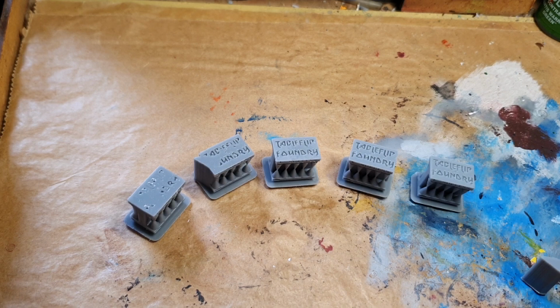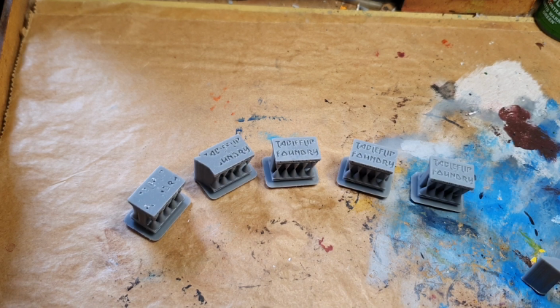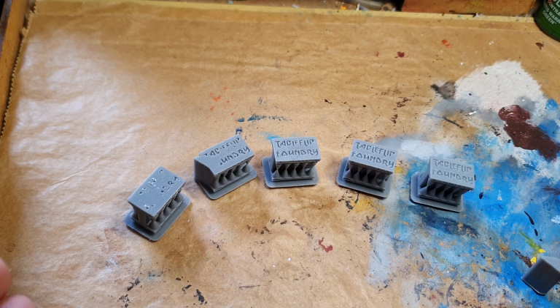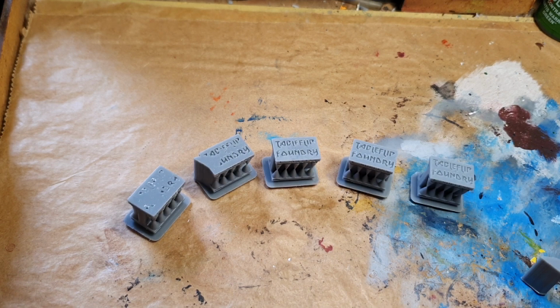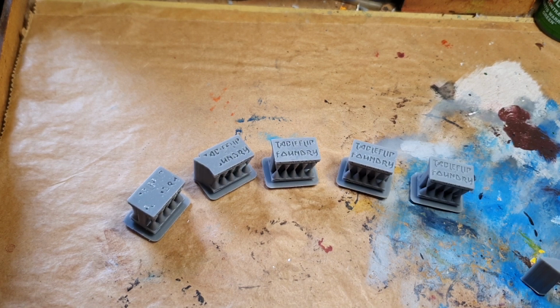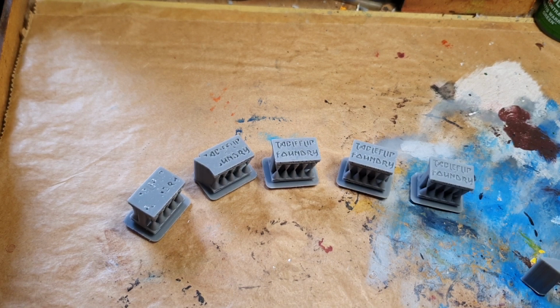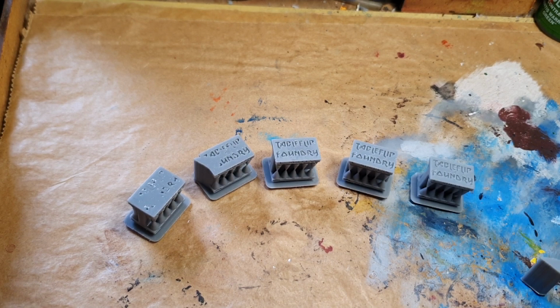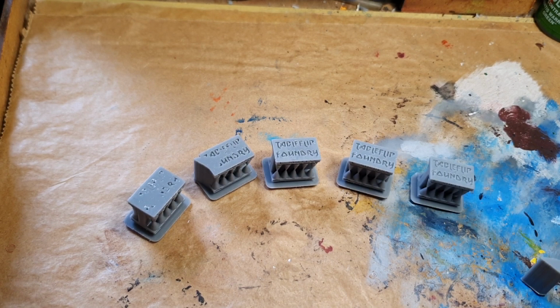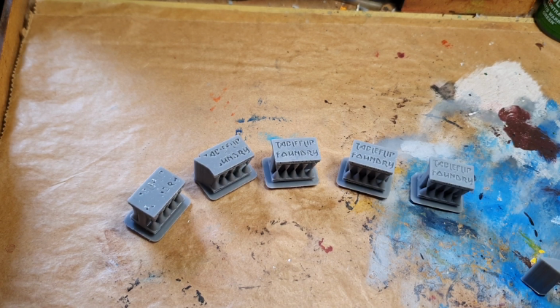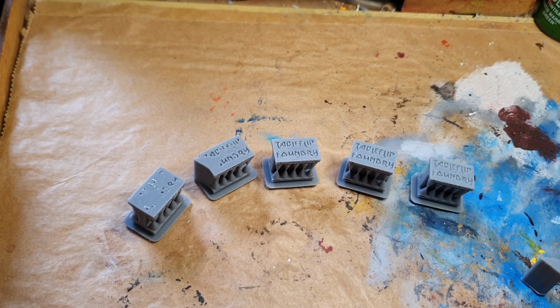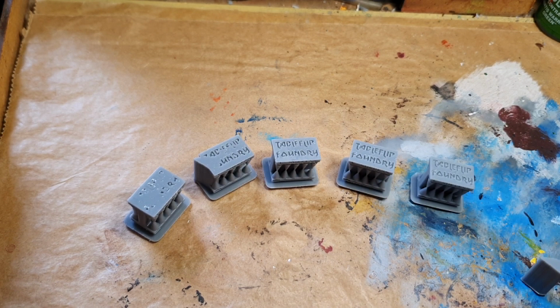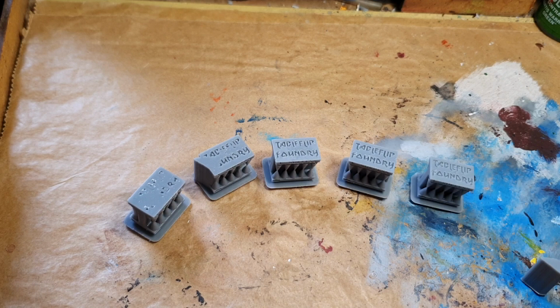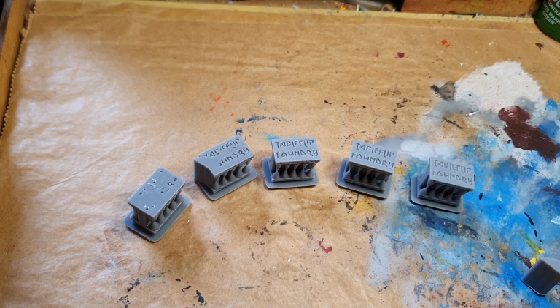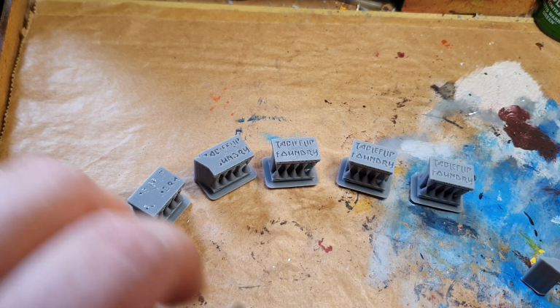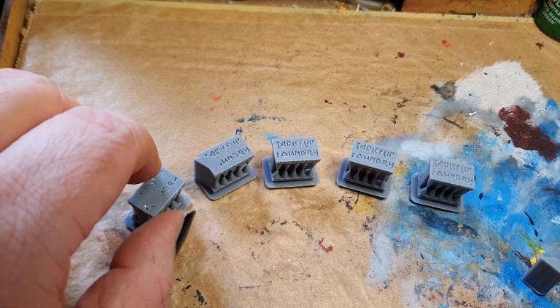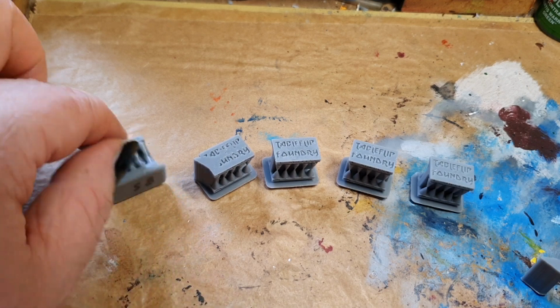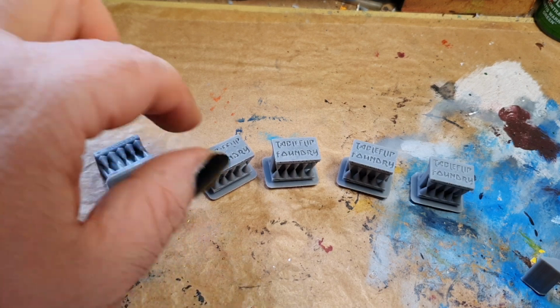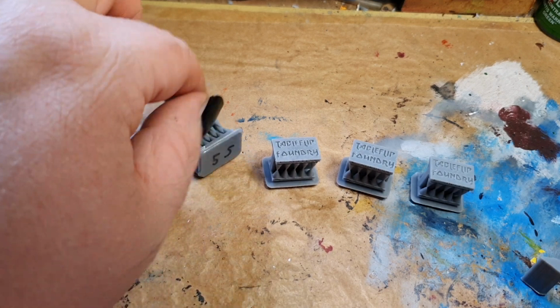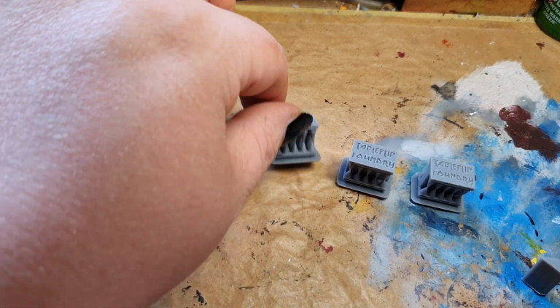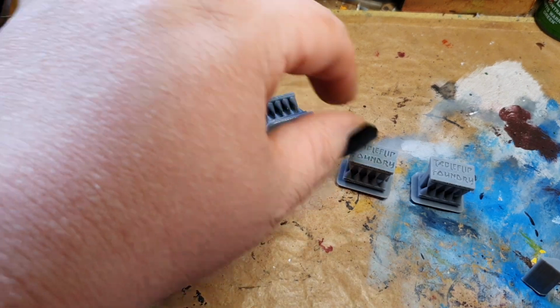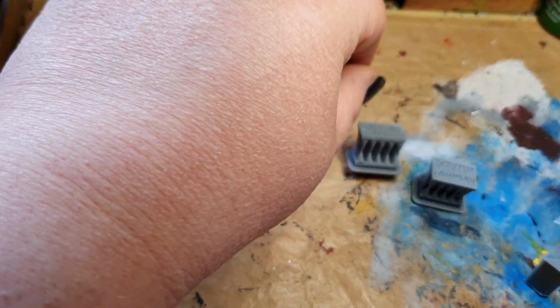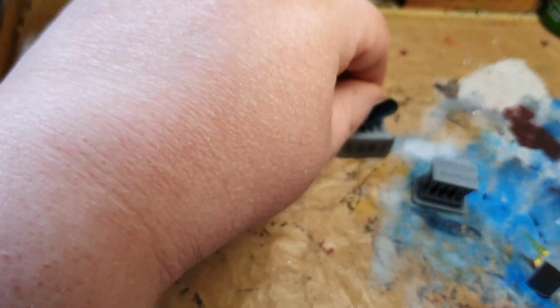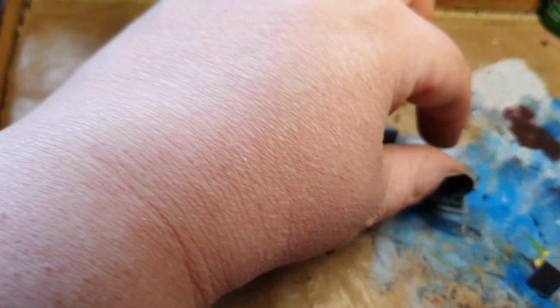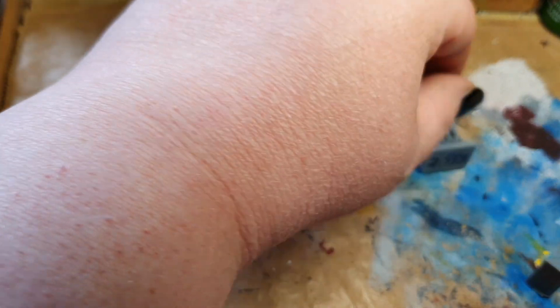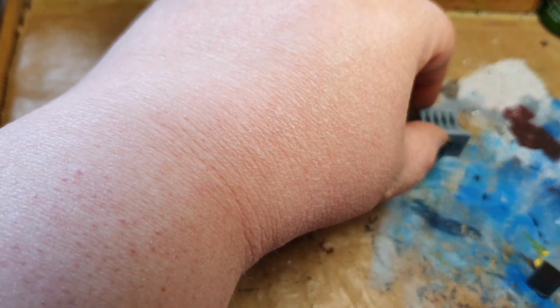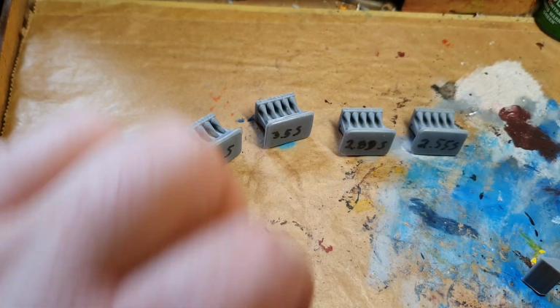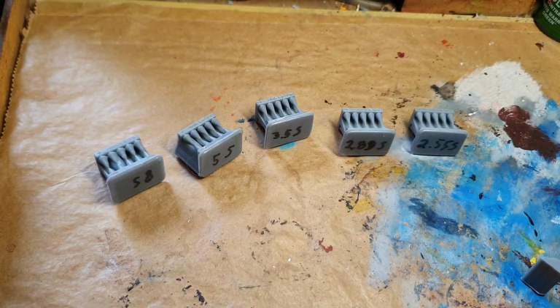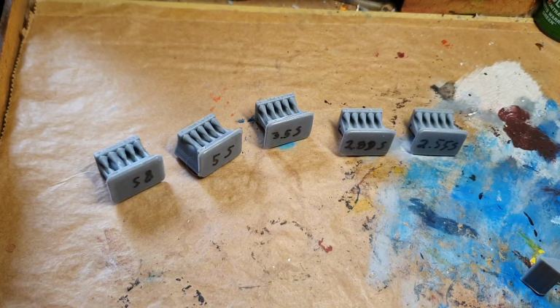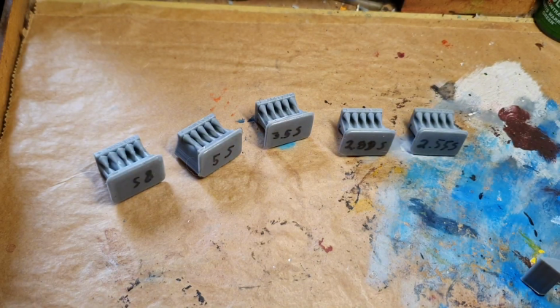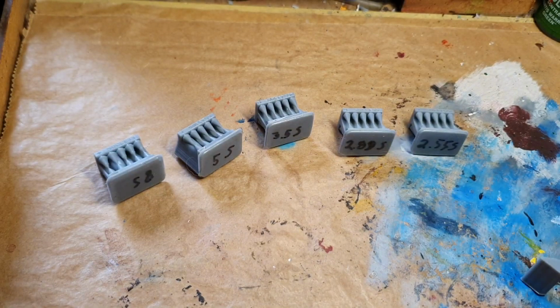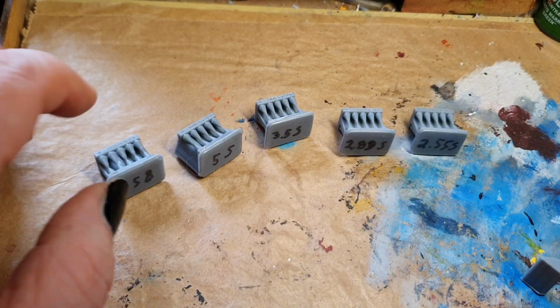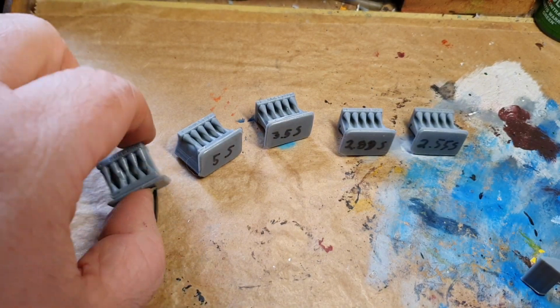Here we have five tests that I have done over several prints, and as you can see, I have written down the exposure time under each of them.